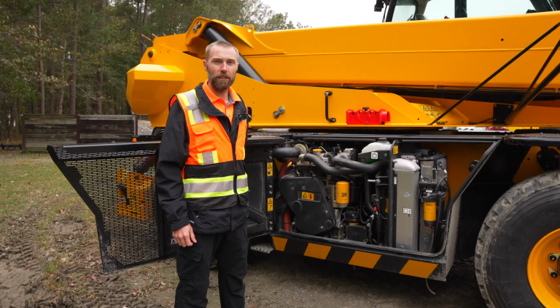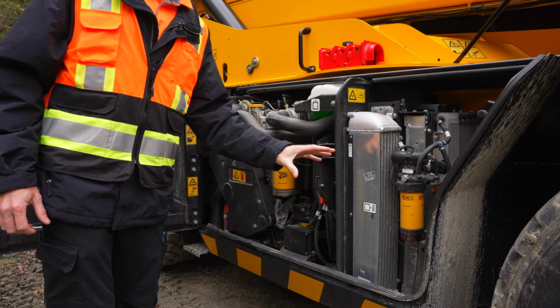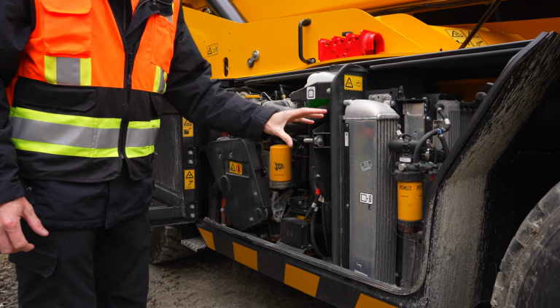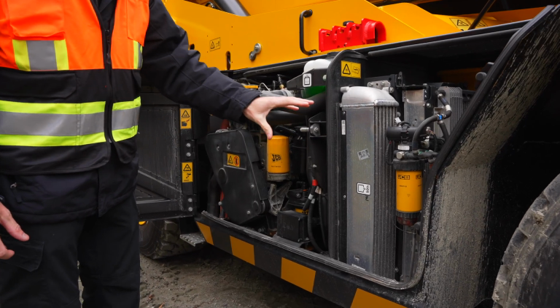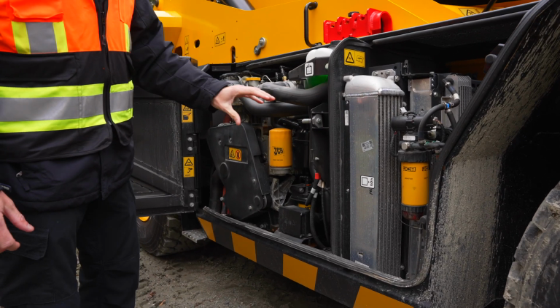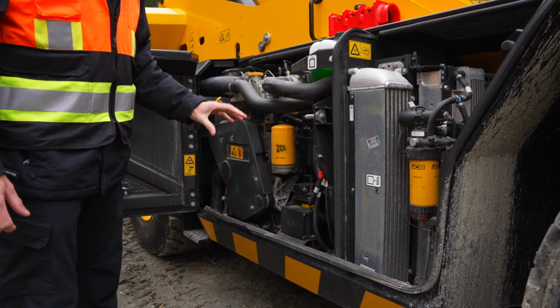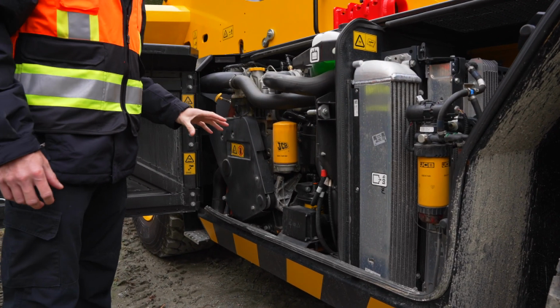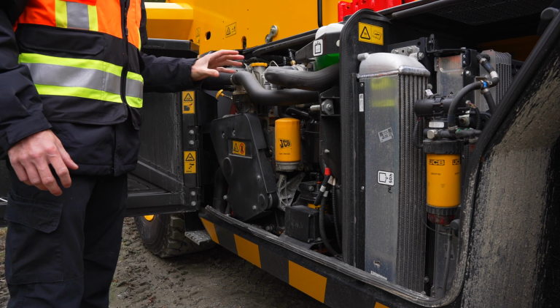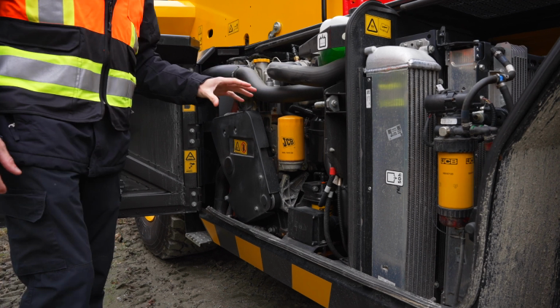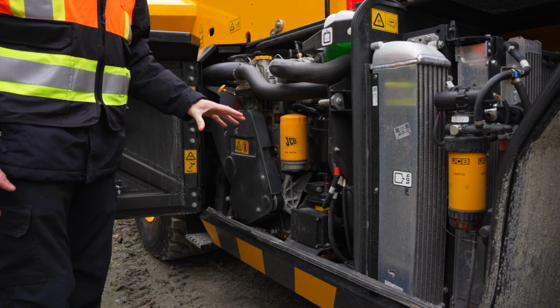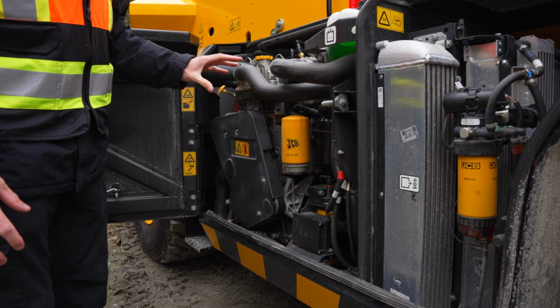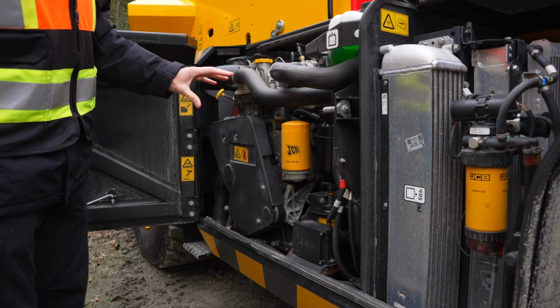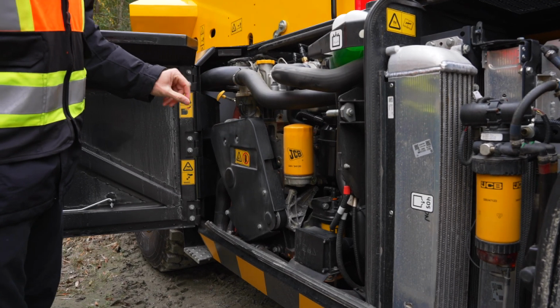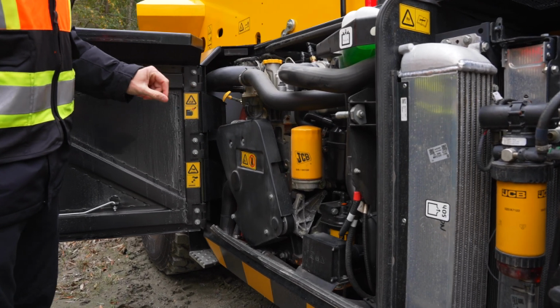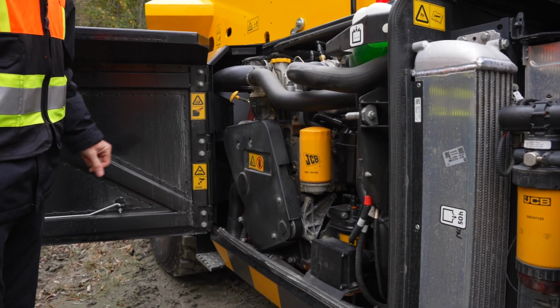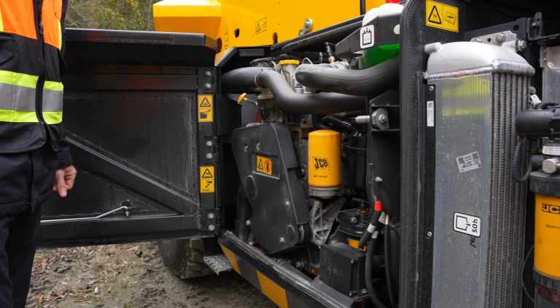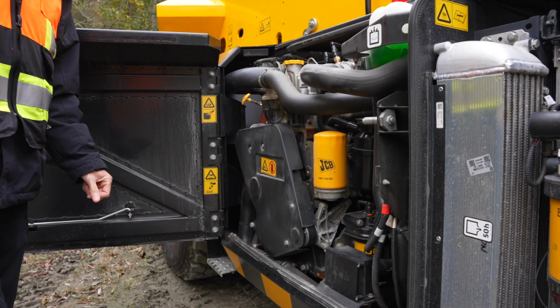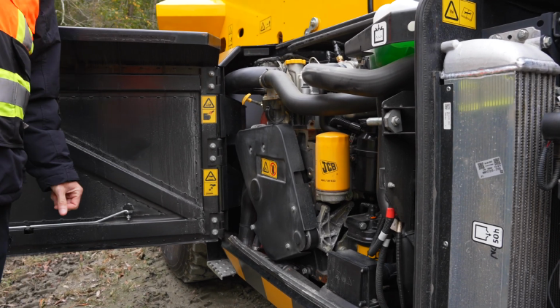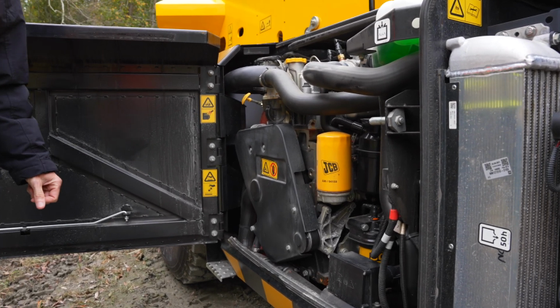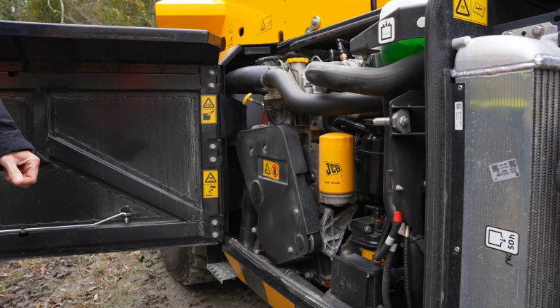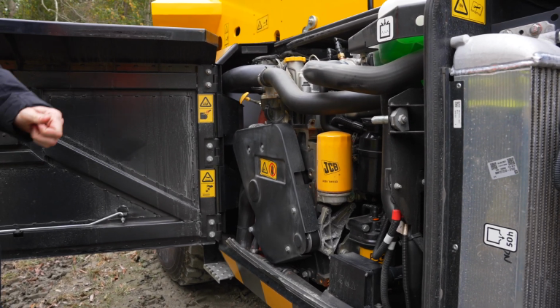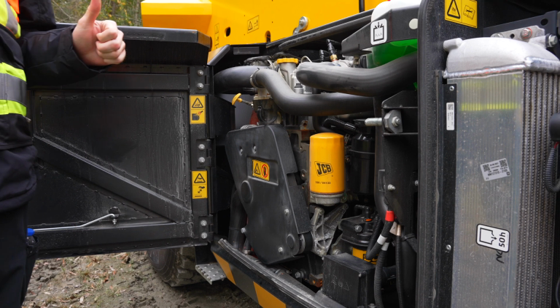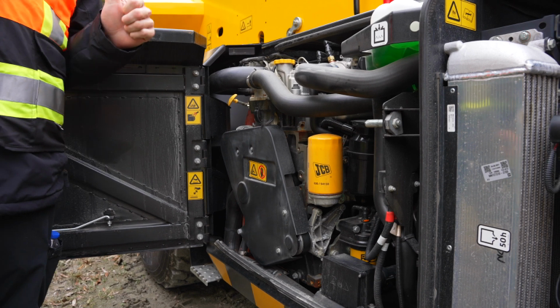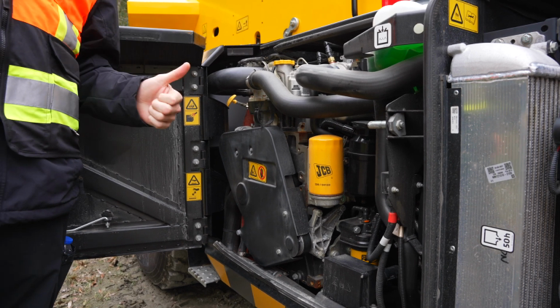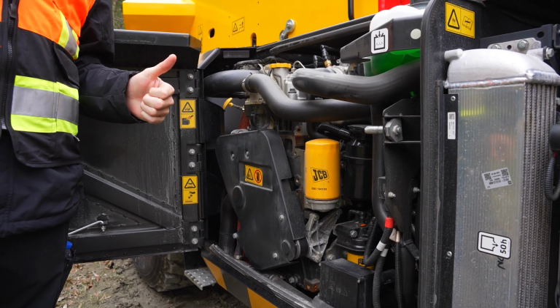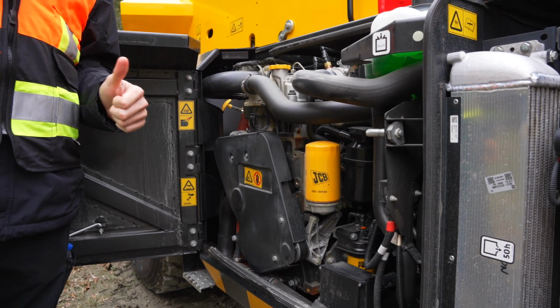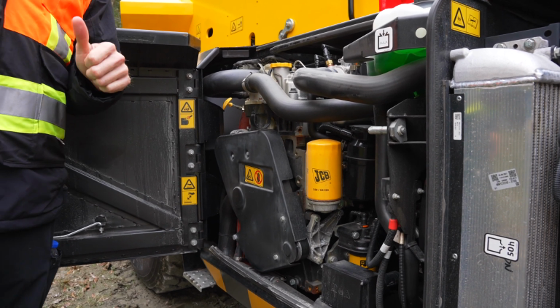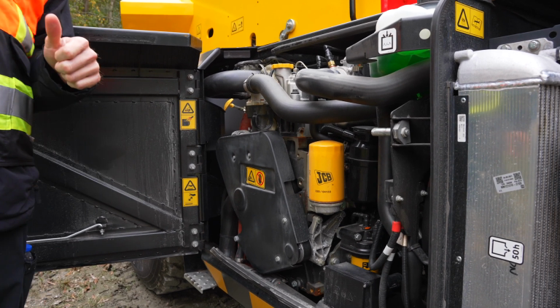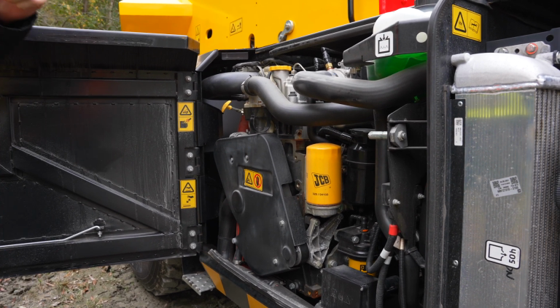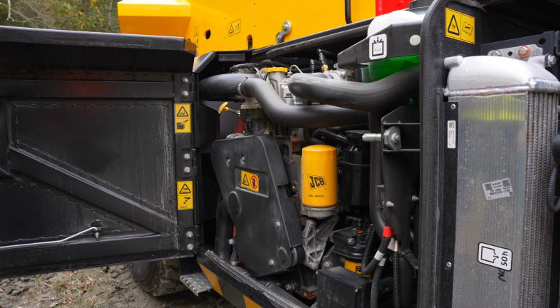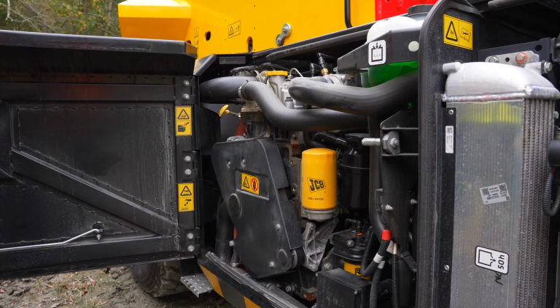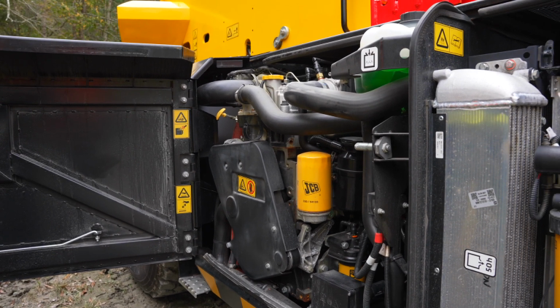The 51283 is powered by a 145 horsepower JCB EcoMax diesel engine. All of your daily checks and filtration are located at ground level for very nice serviceability, so you're not having to climb up on the machine — everything is located right here and easy to access.